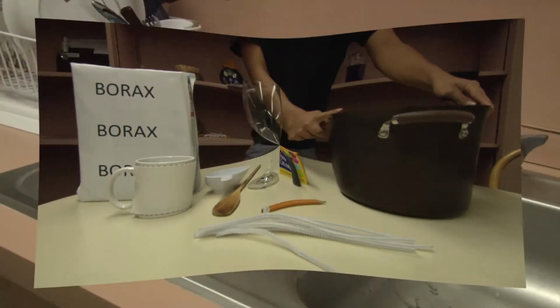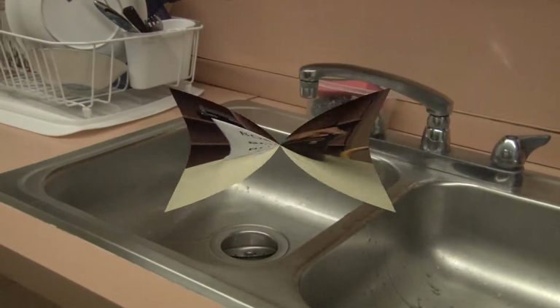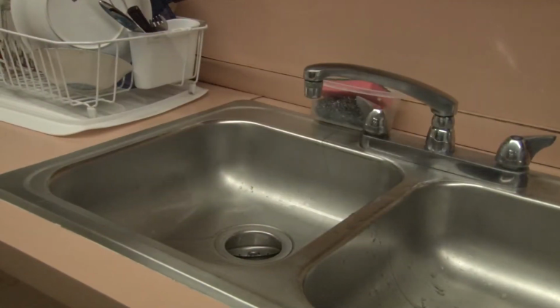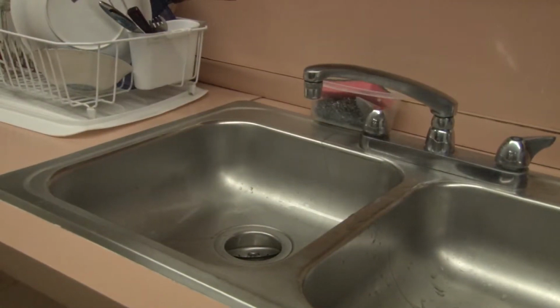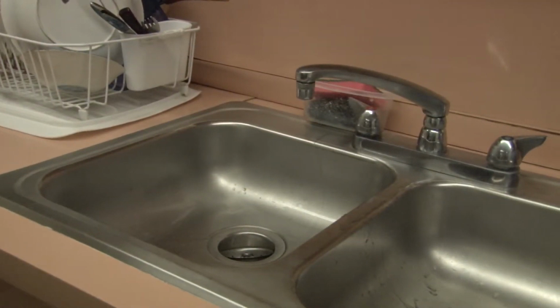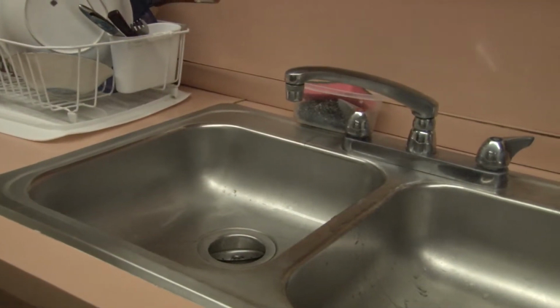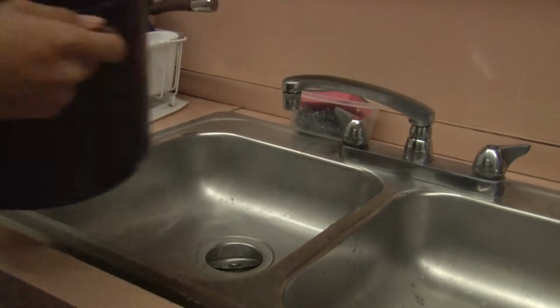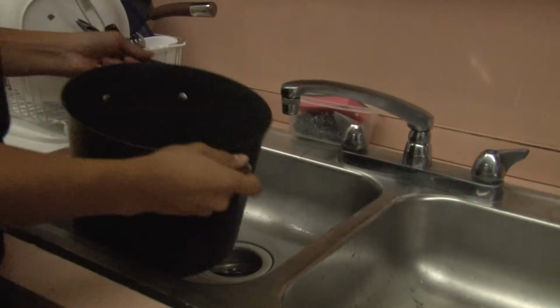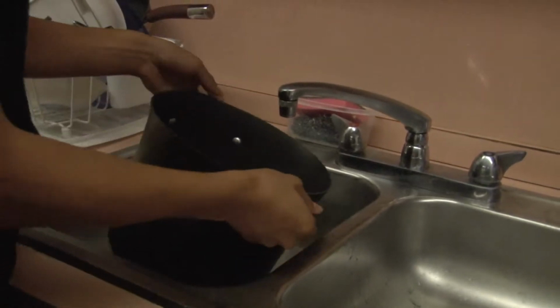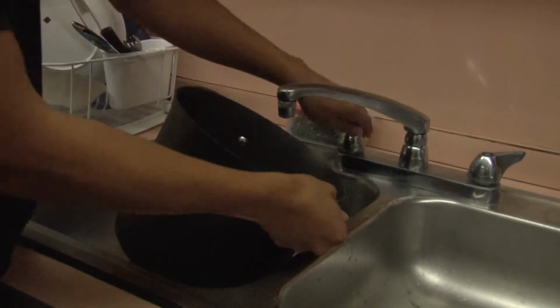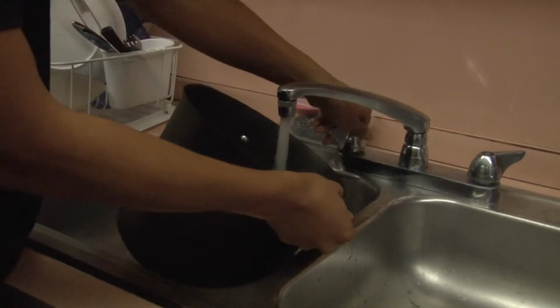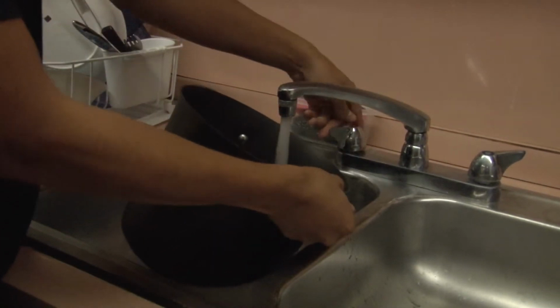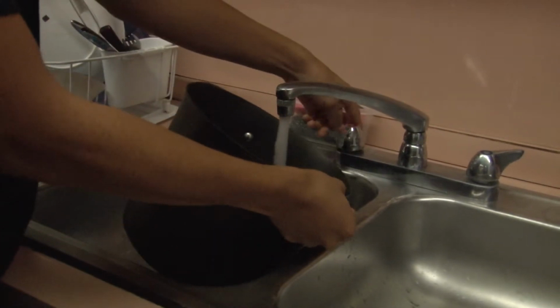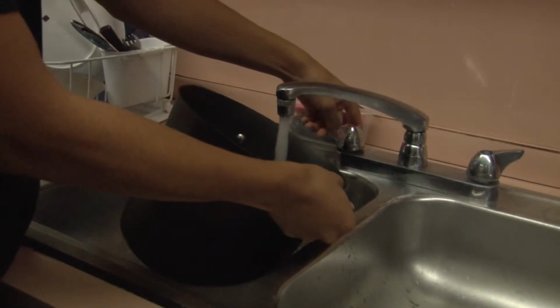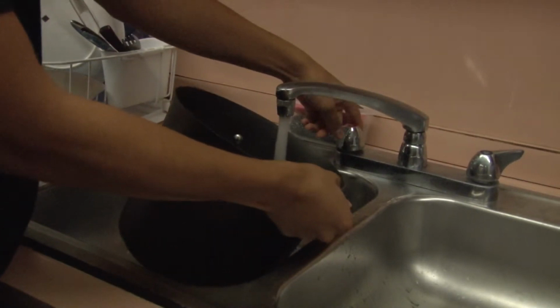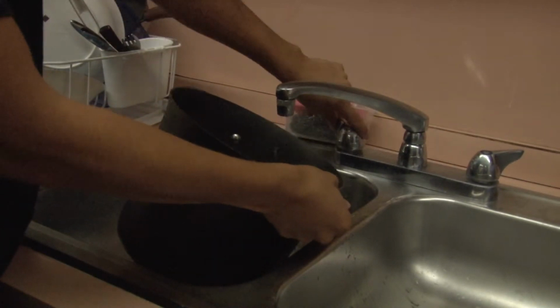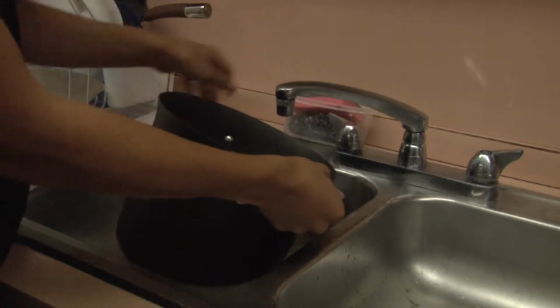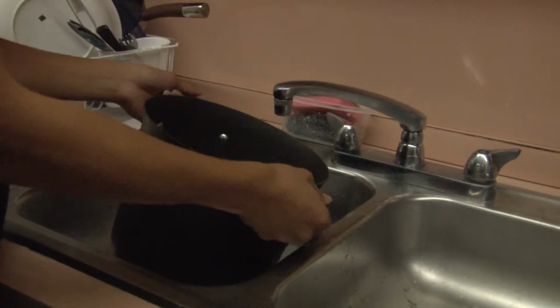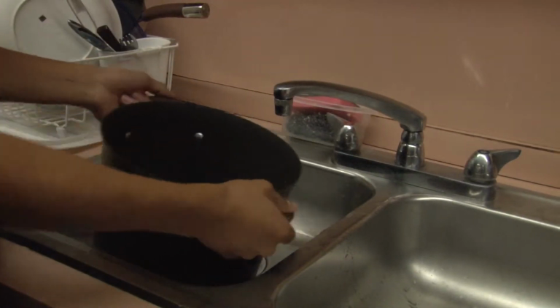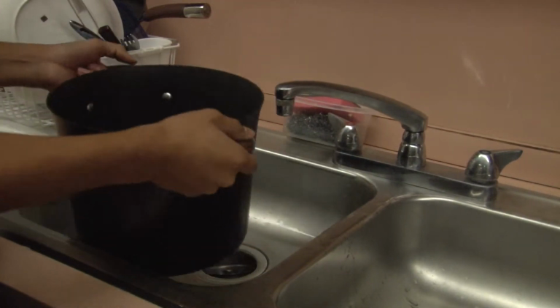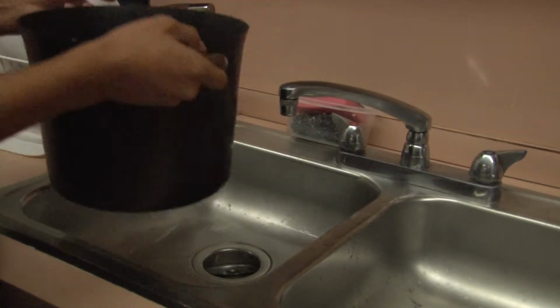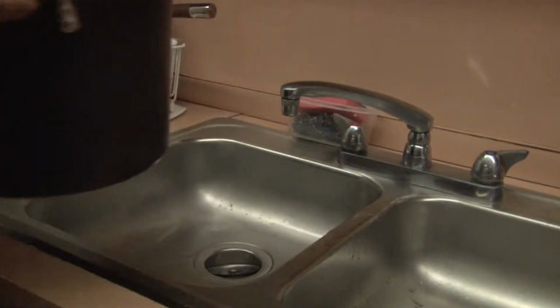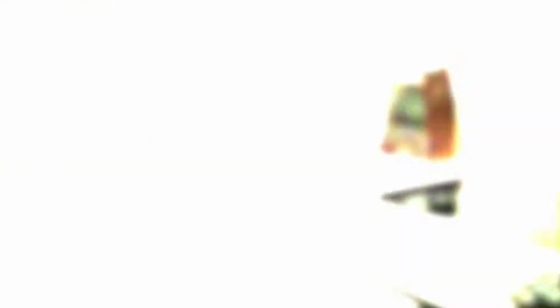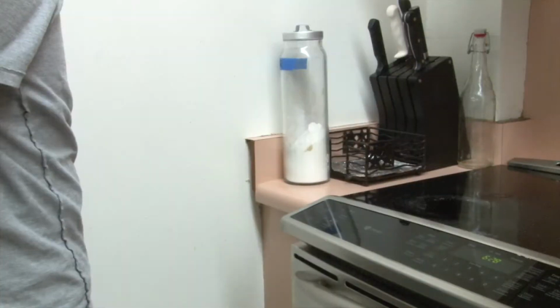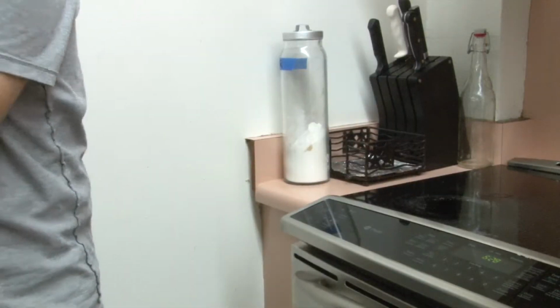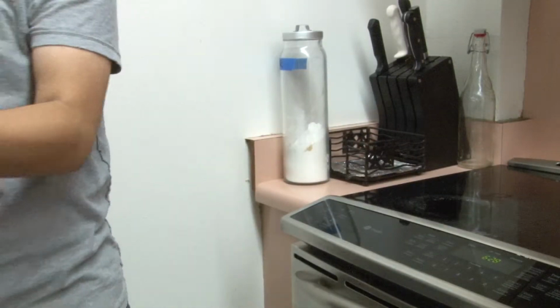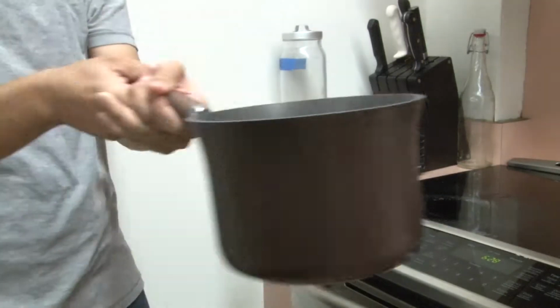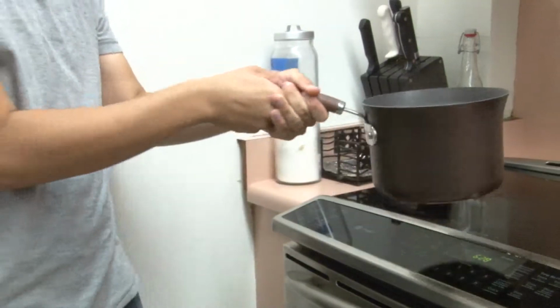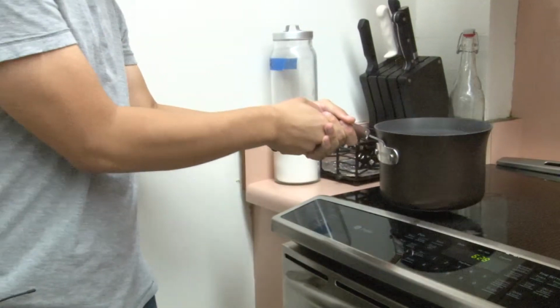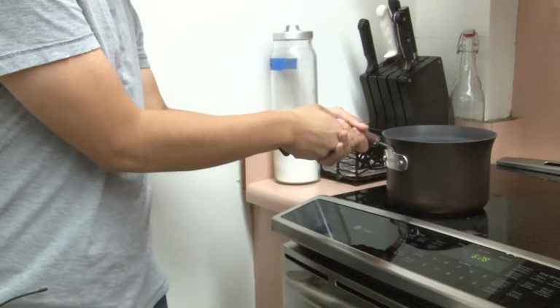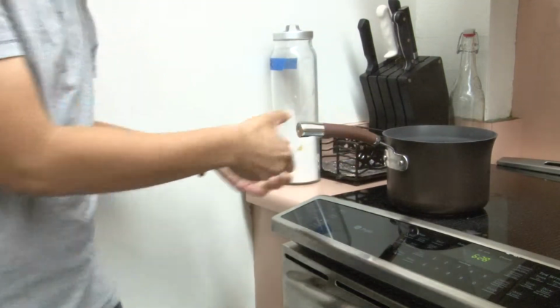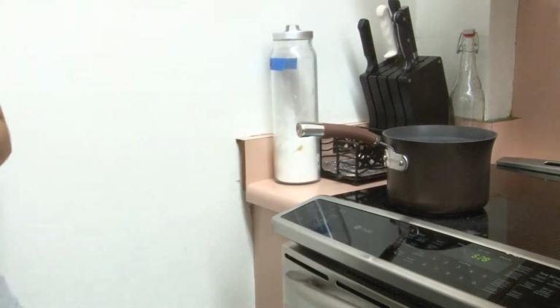Step 1: Put water into pan. Step 2: Boil the water.